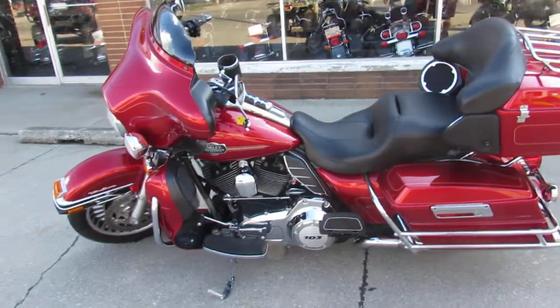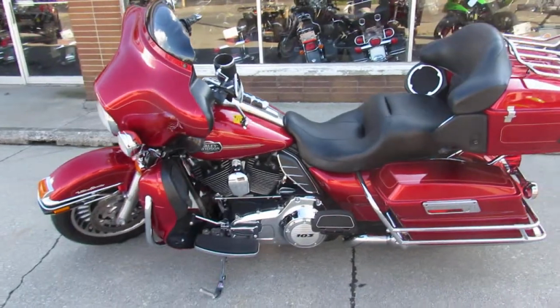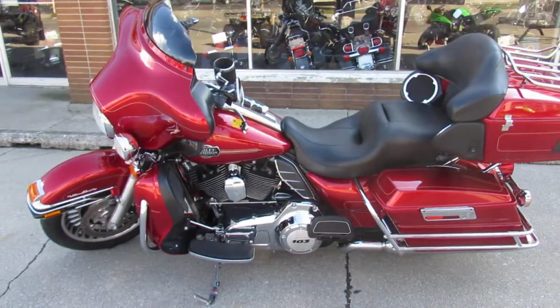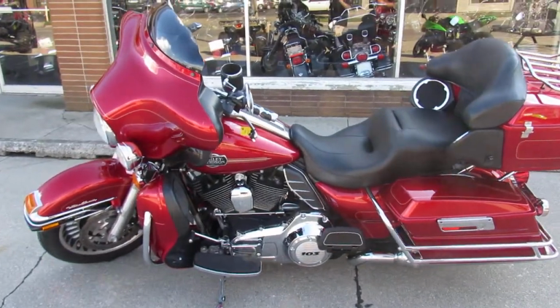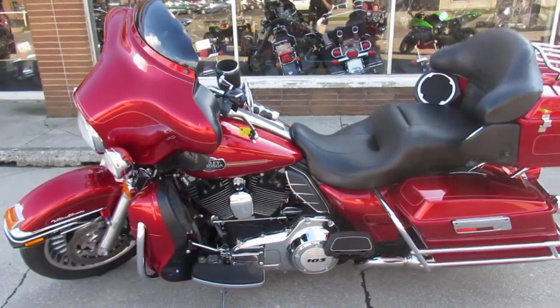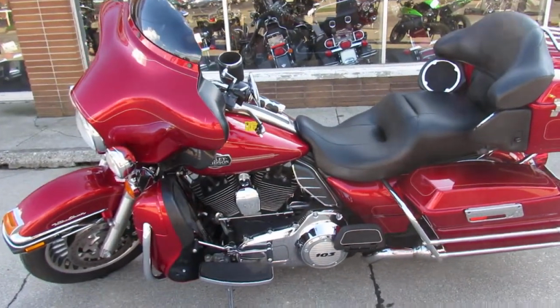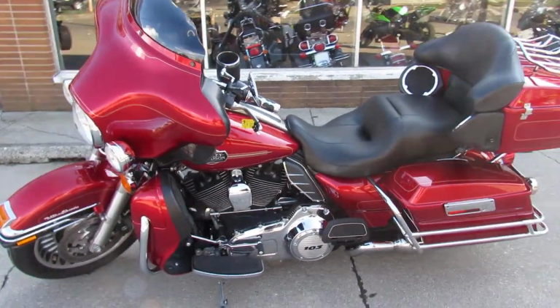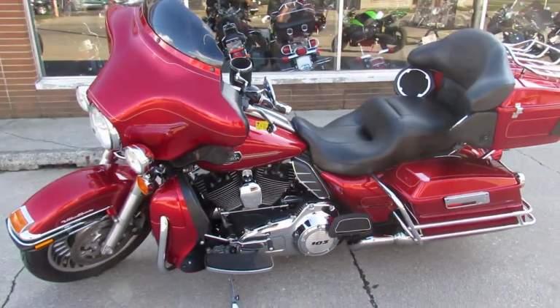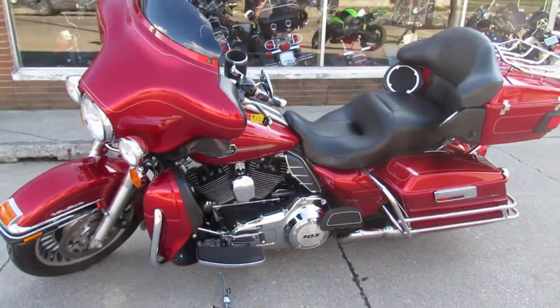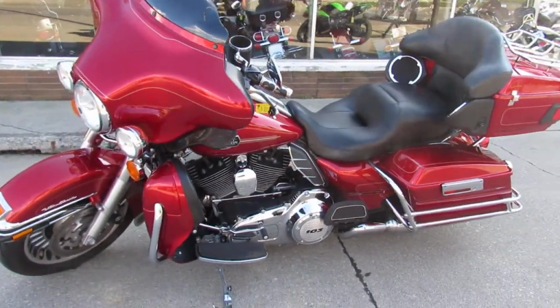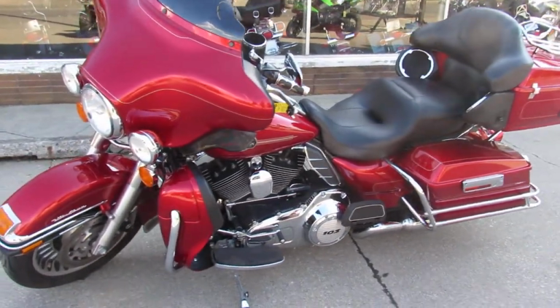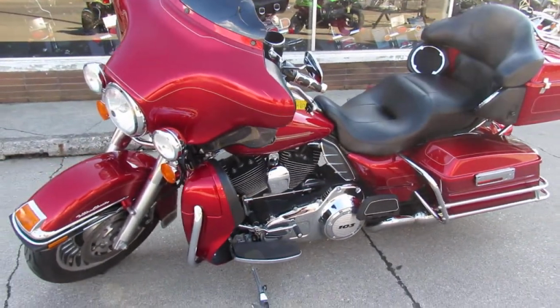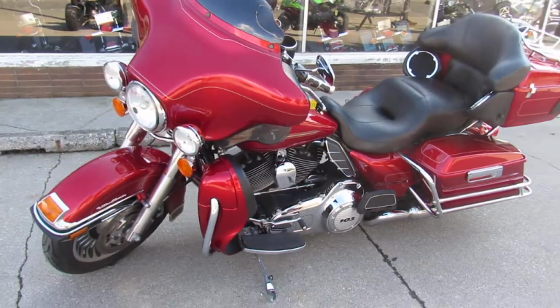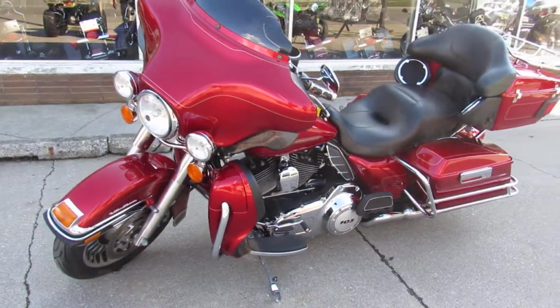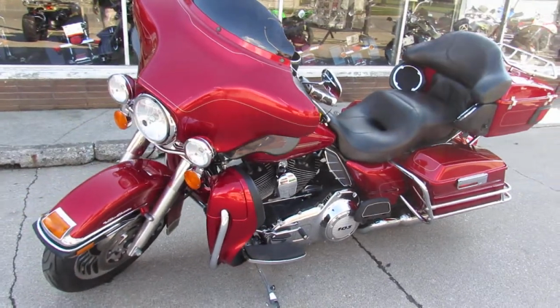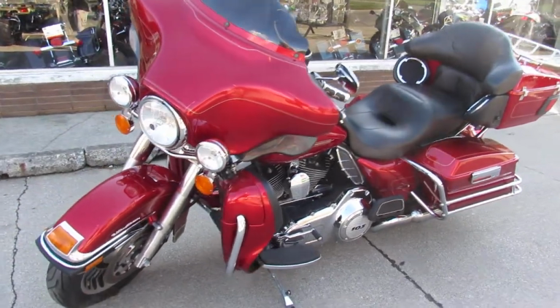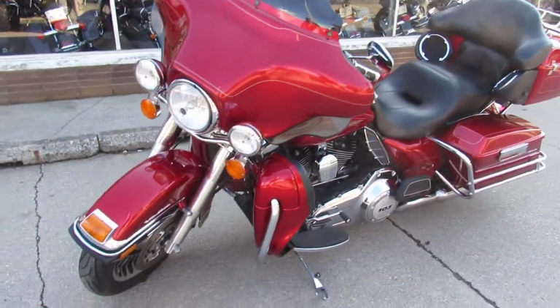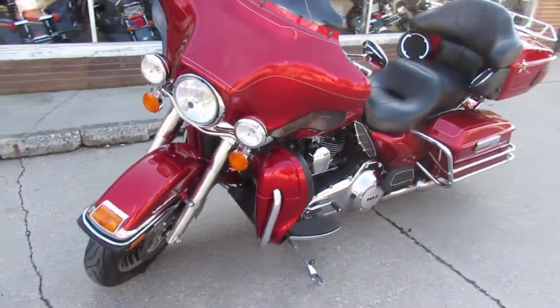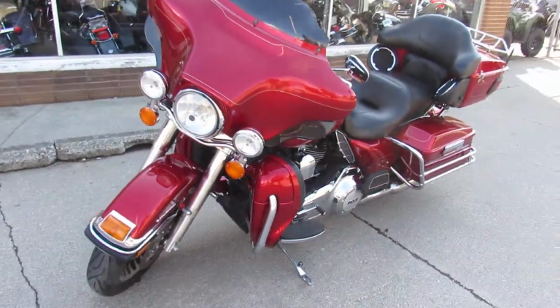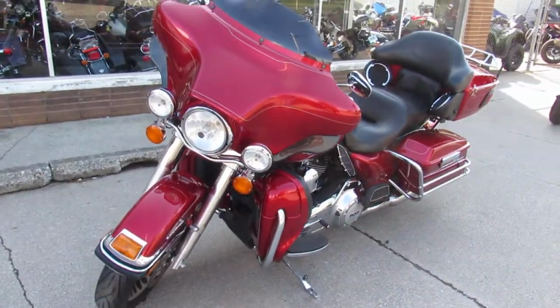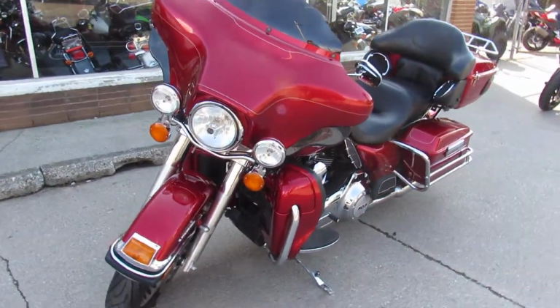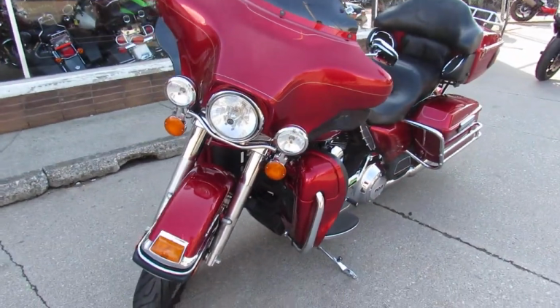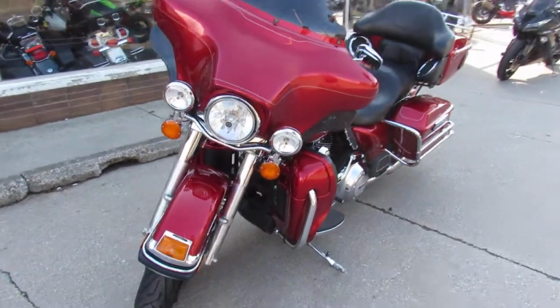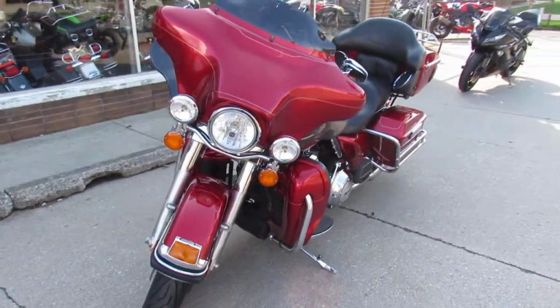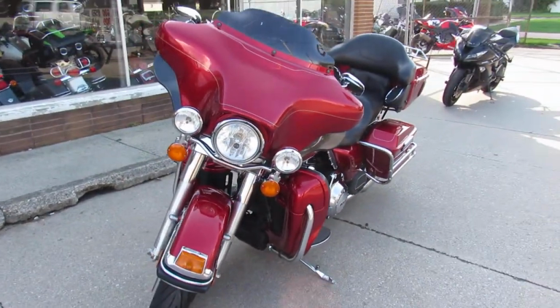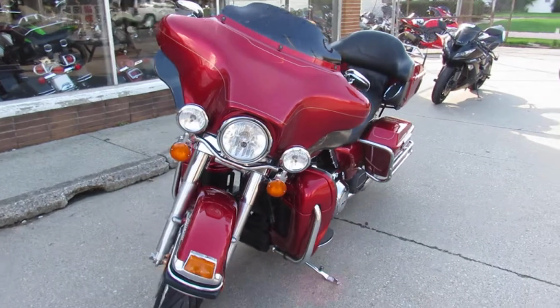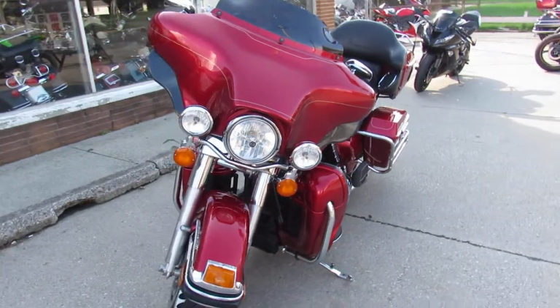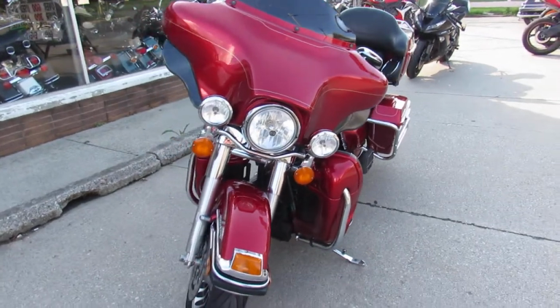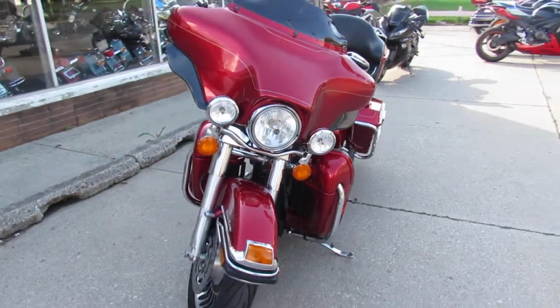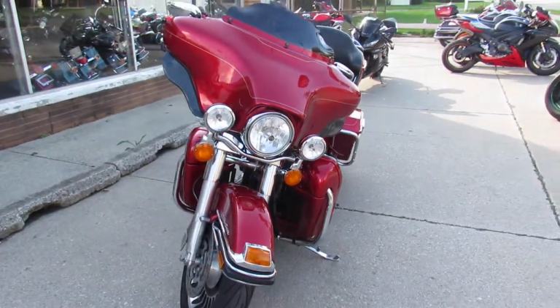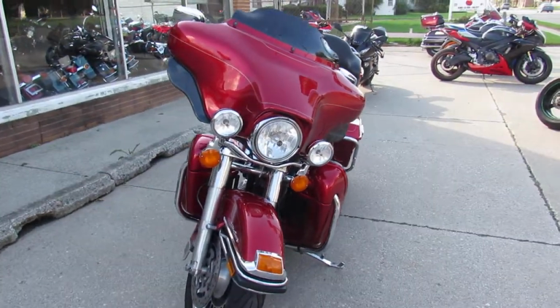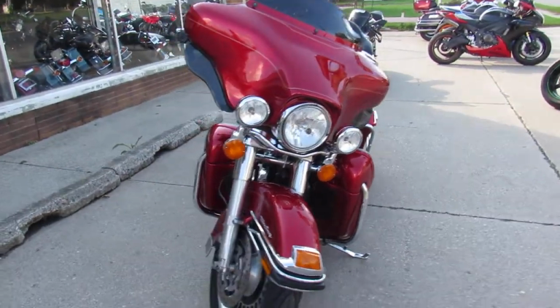Hey guys, it's ApprovalPowerSports.com here. We've got over 400 used Harley-Davidsons in our showroom for sale. We've got guaranteed financing, we've got leasing programs, and we're always looking for your trade-ins.